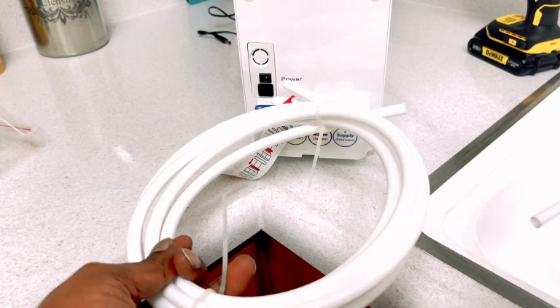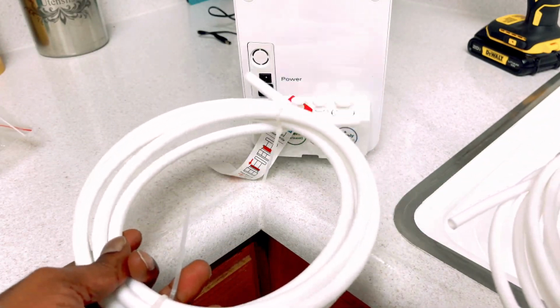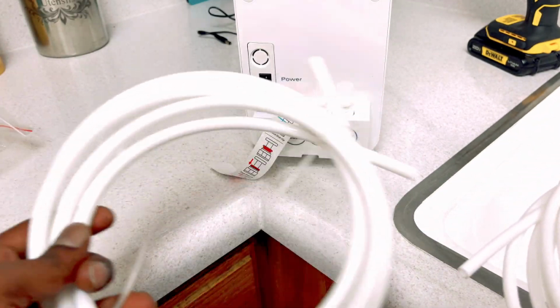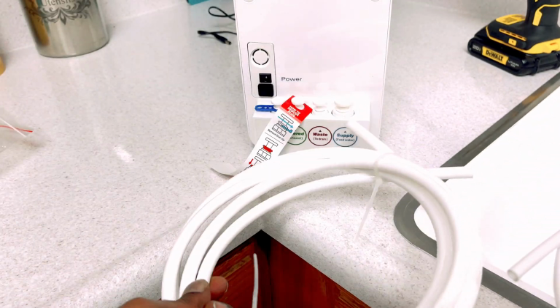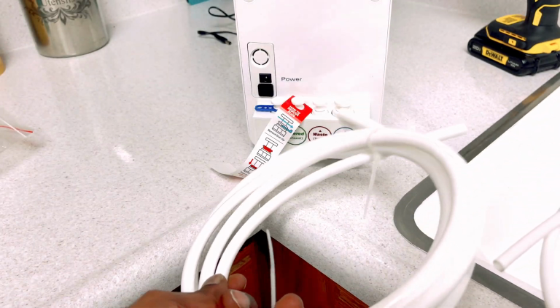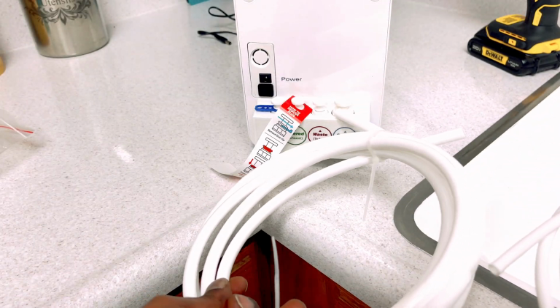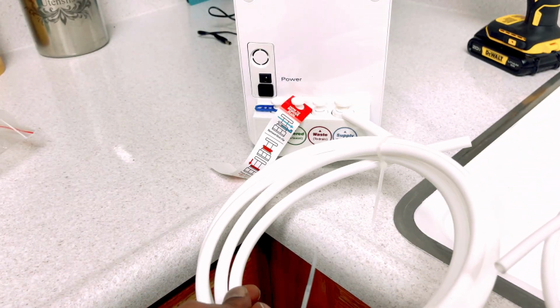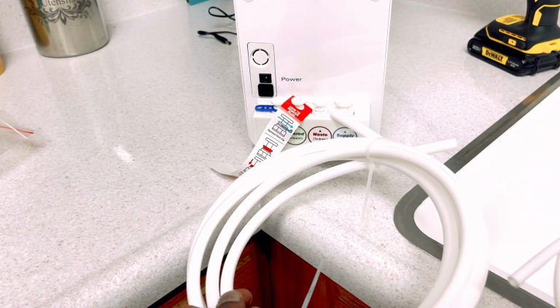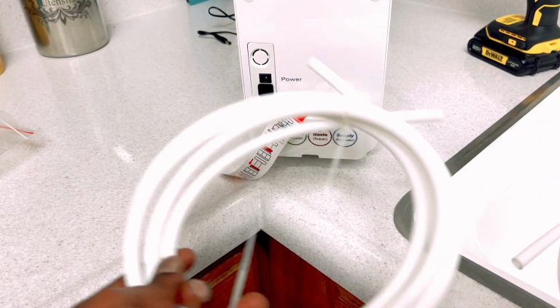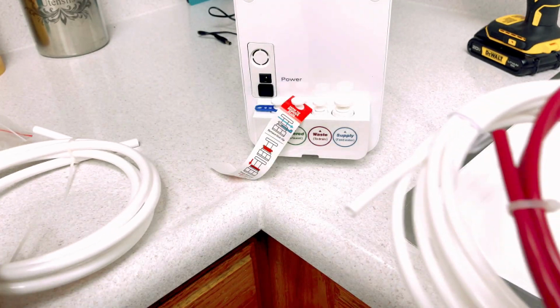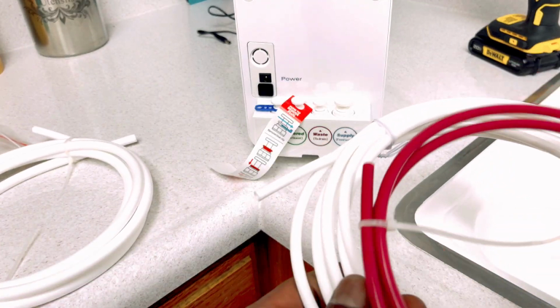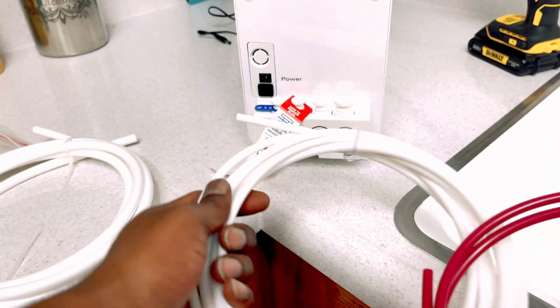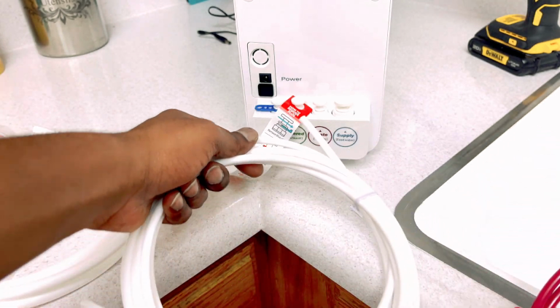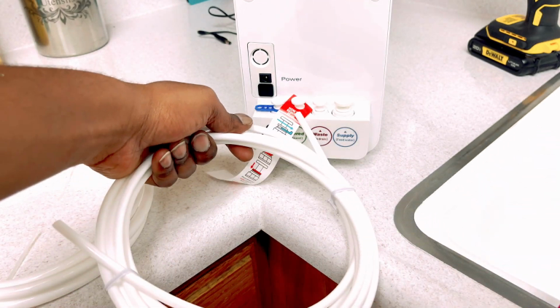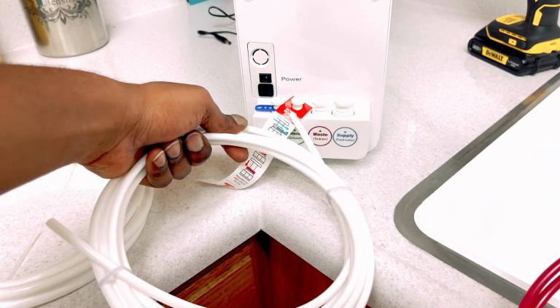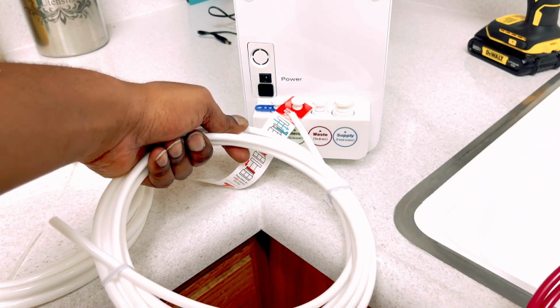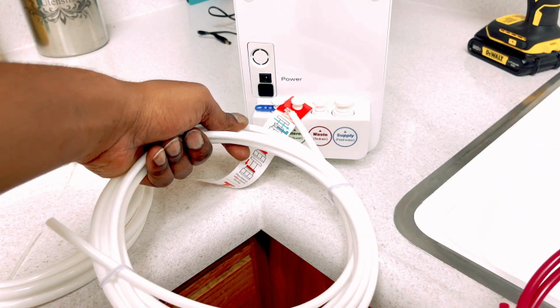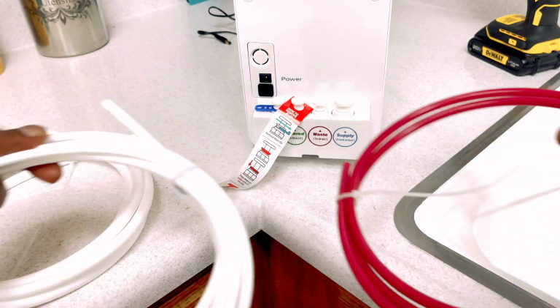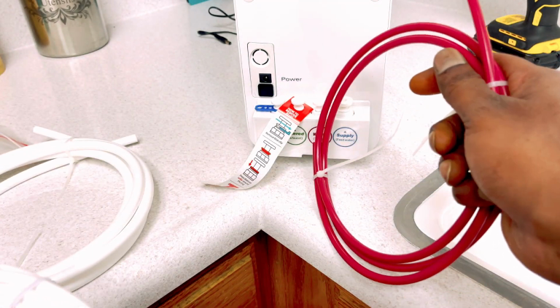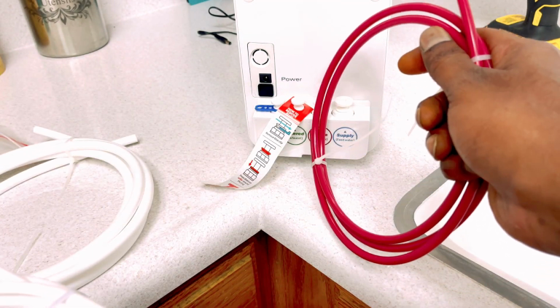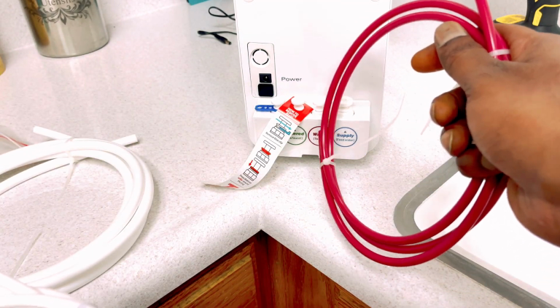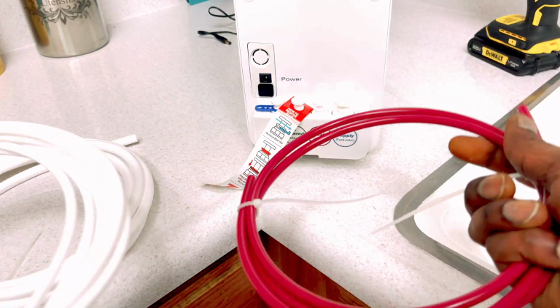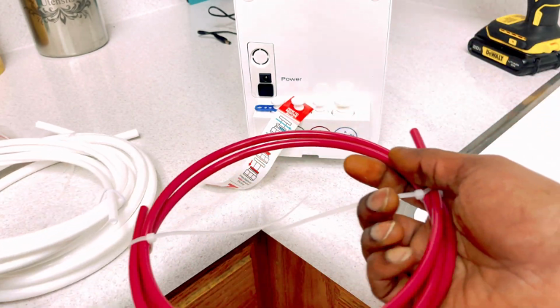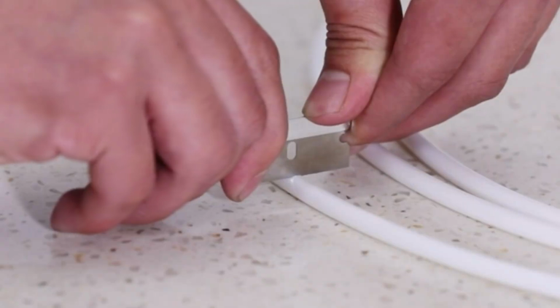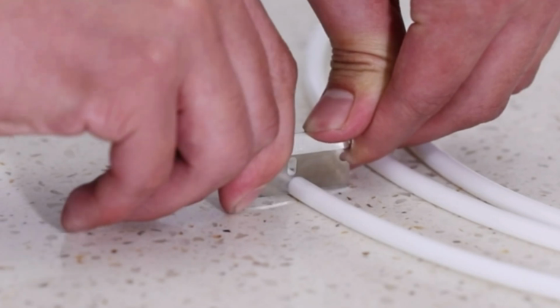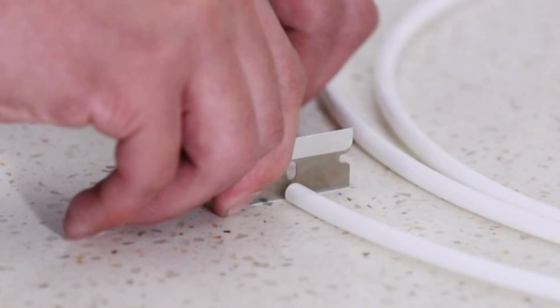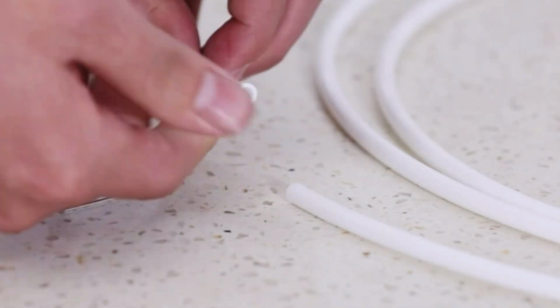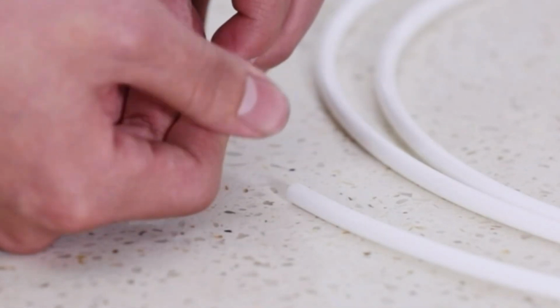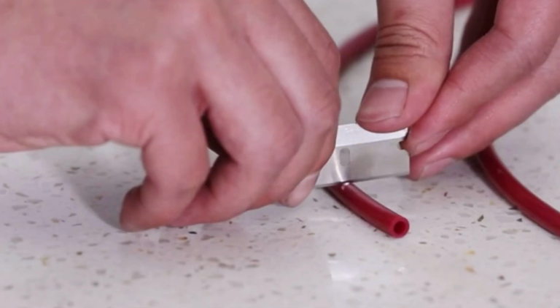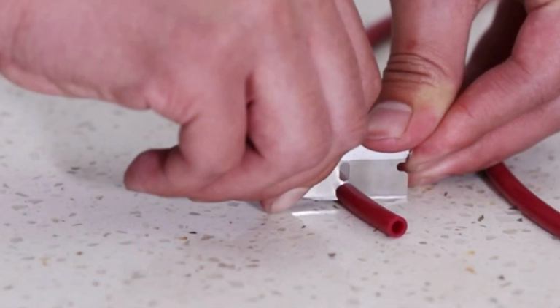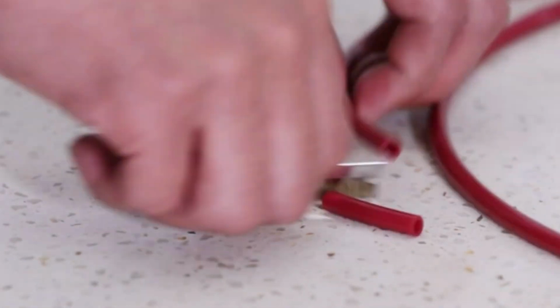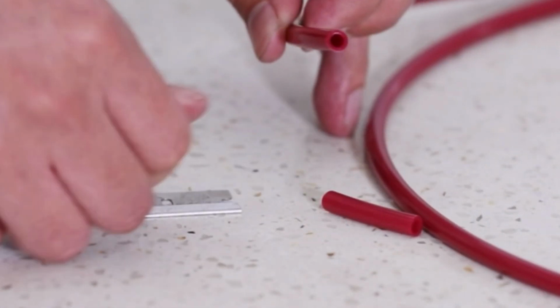3 eighths is for the supply water tube. 1 quarter is for the filtered water tube. Red is for the waste water tube. Cut the proper length of tubings.